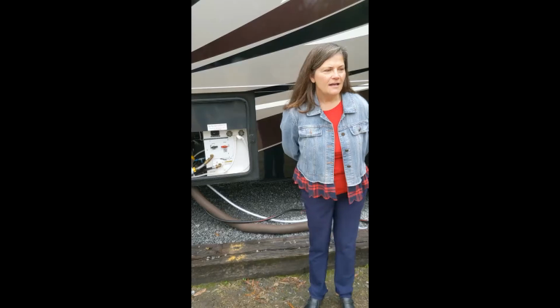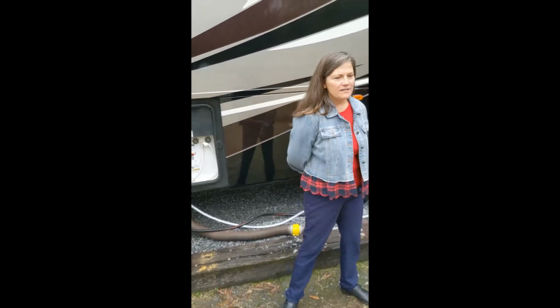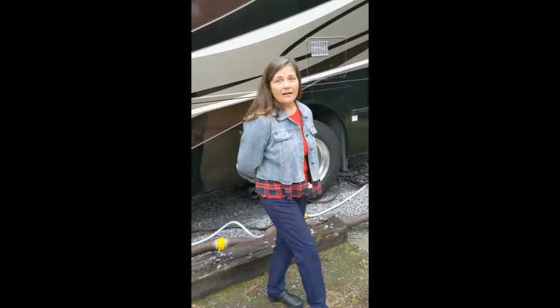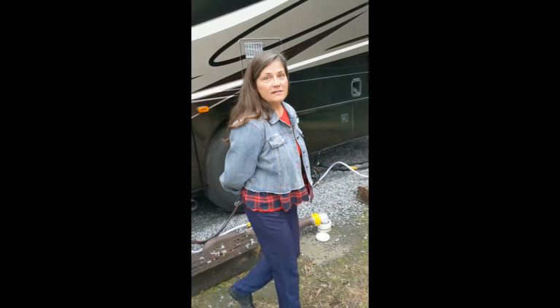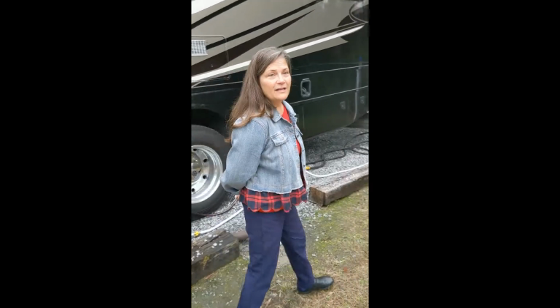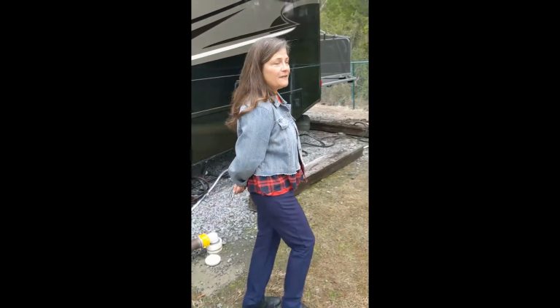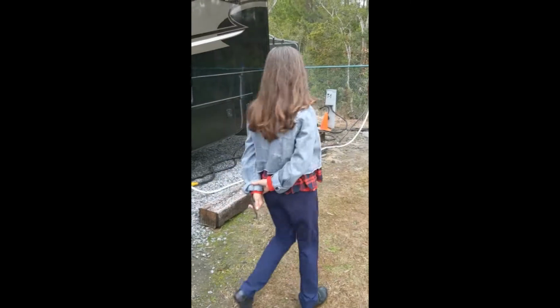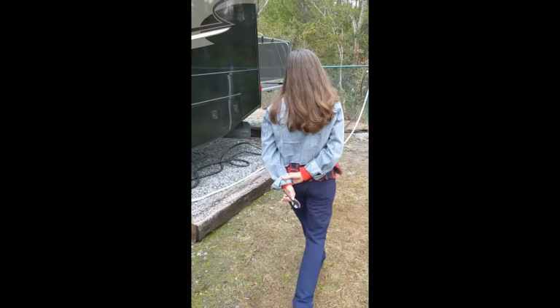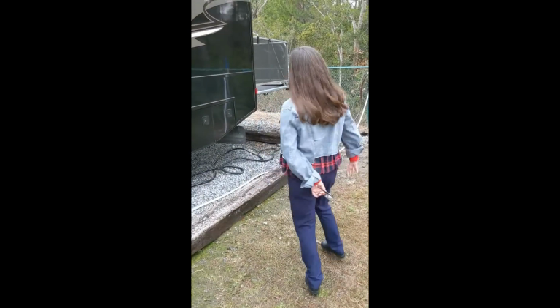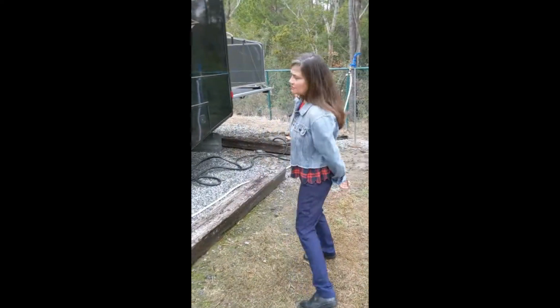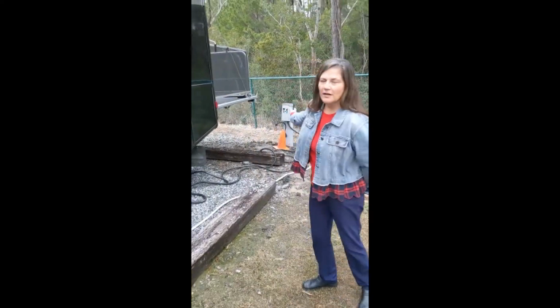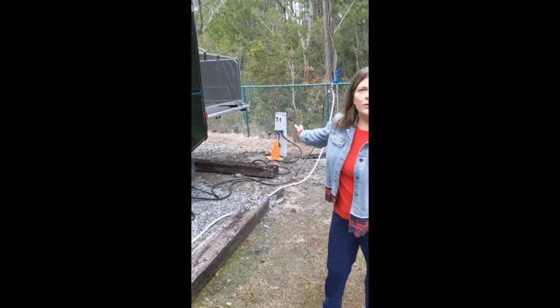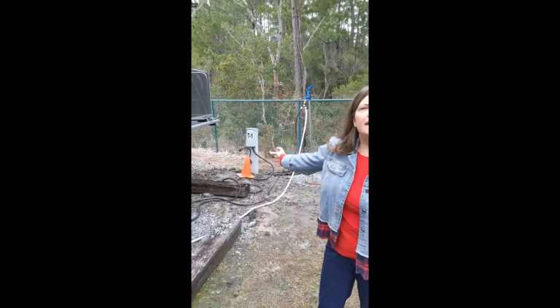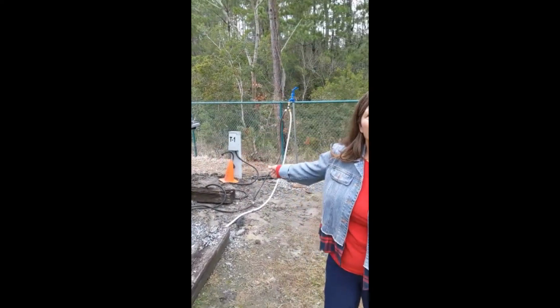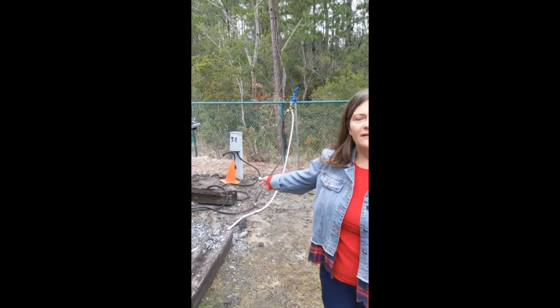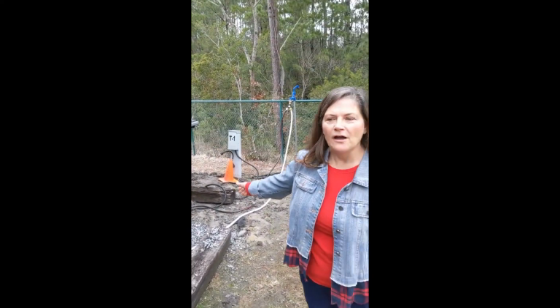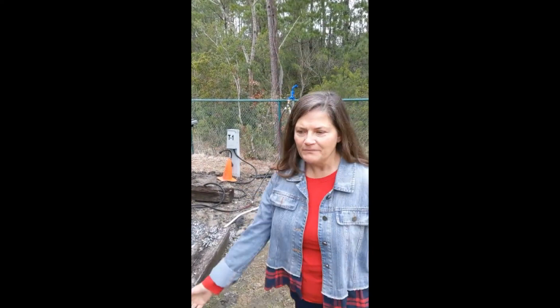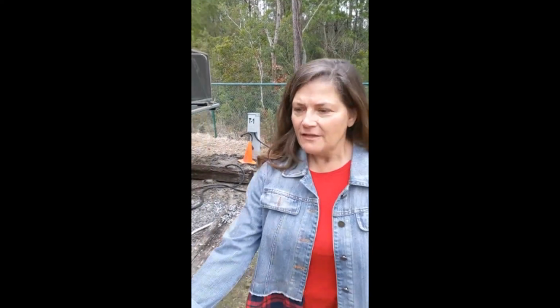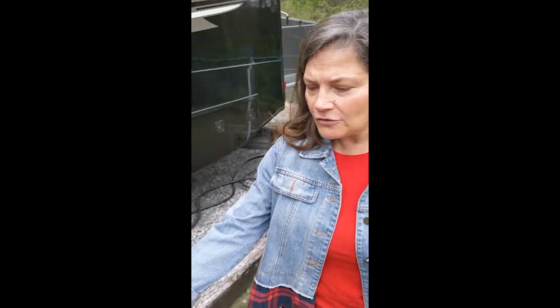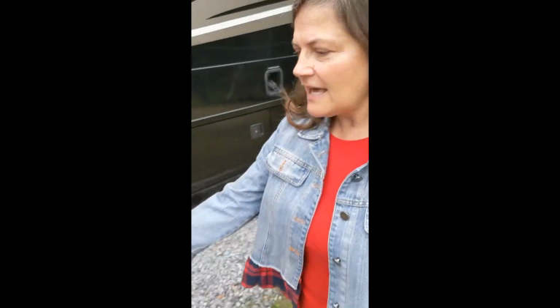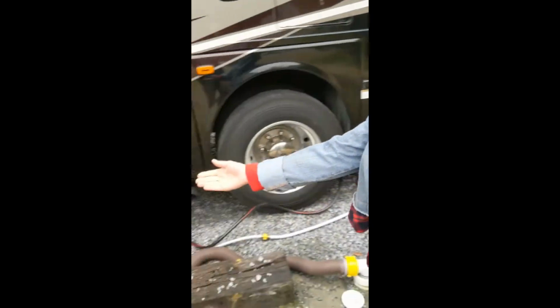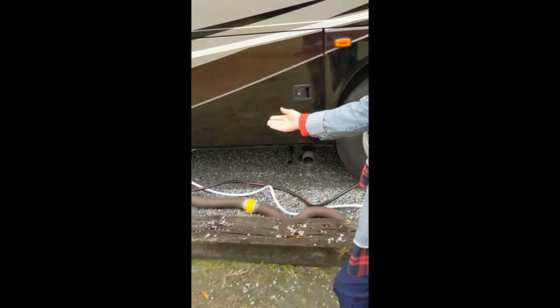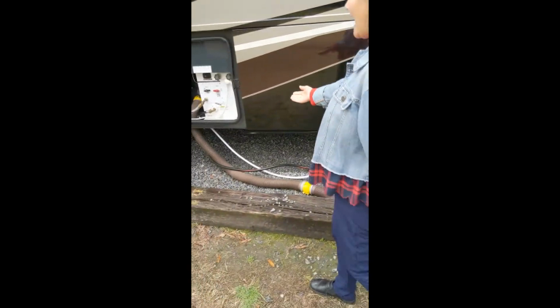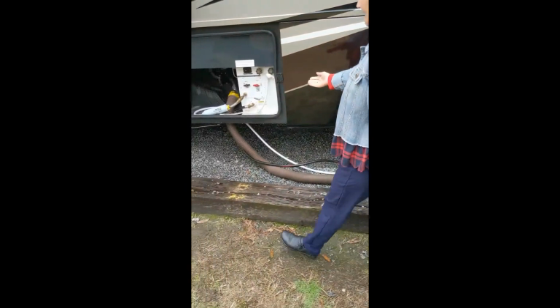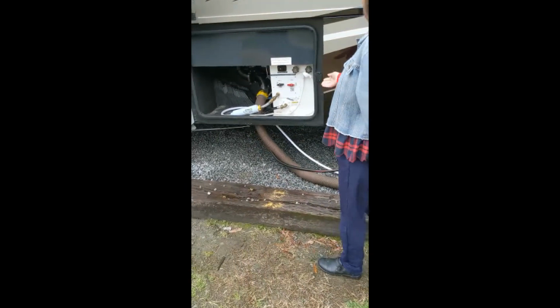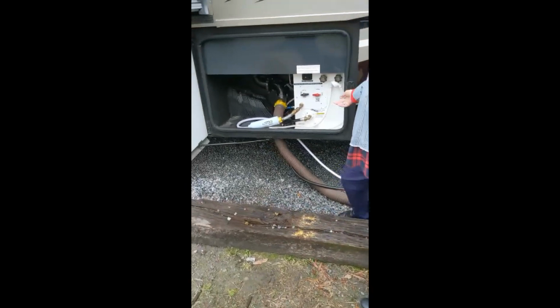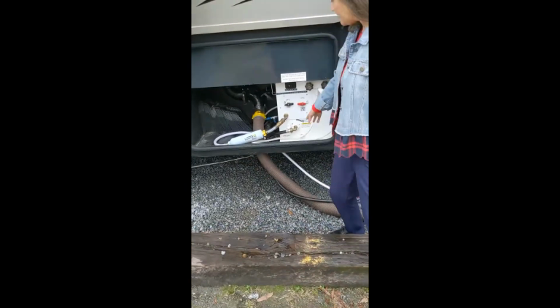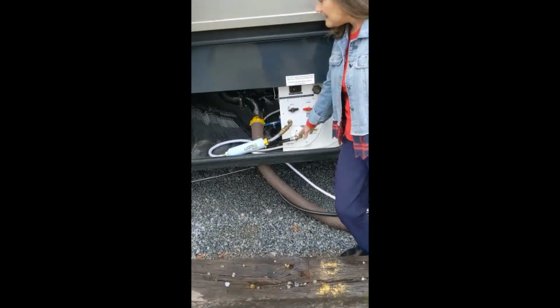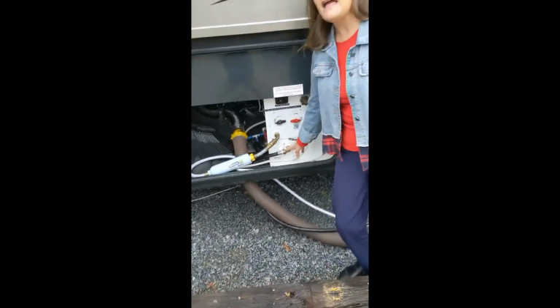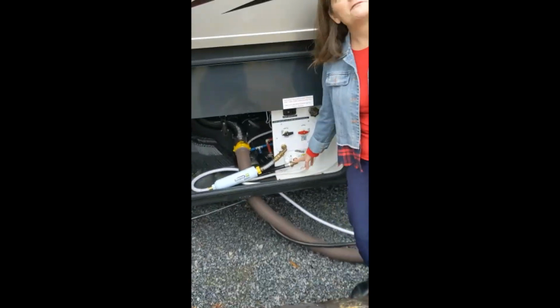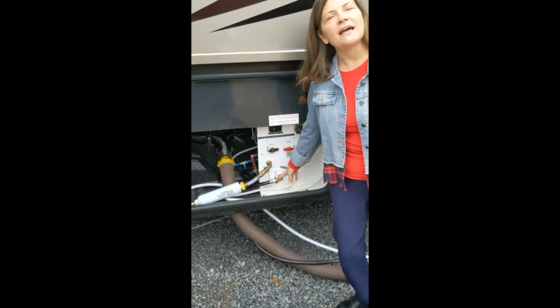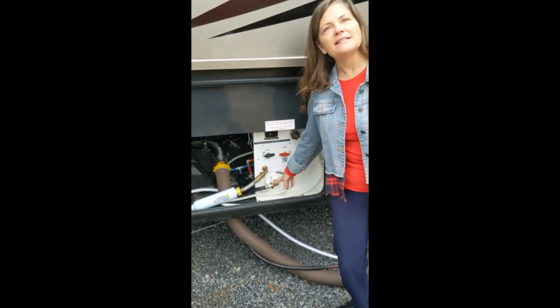We use a black hose so we don't get confused. We go to the water source and turn on the water. The hose then fills the black tank with water, and that helps flush it out nicely.